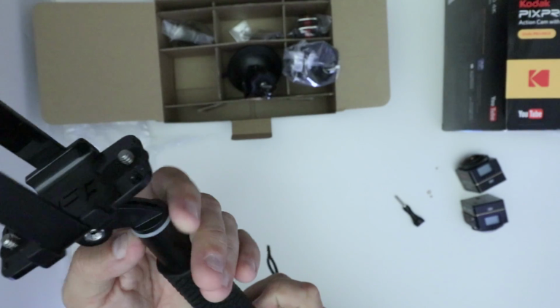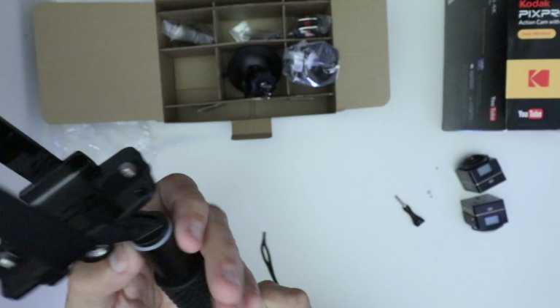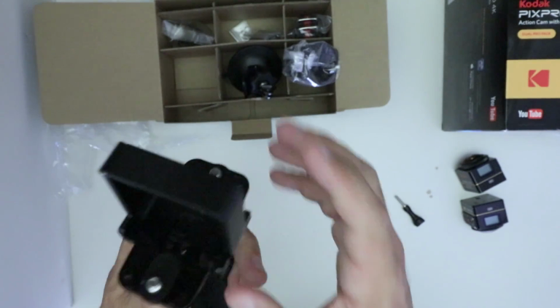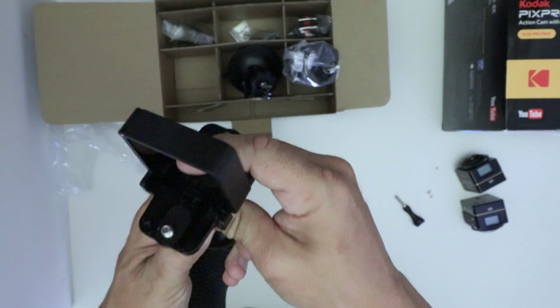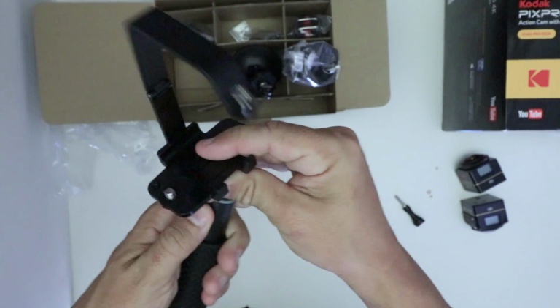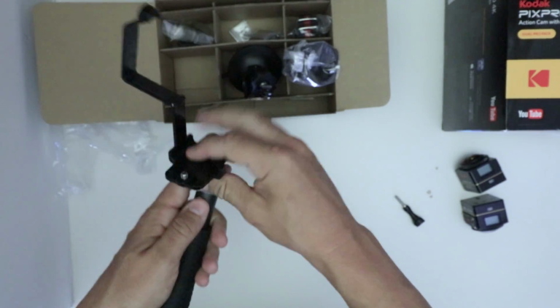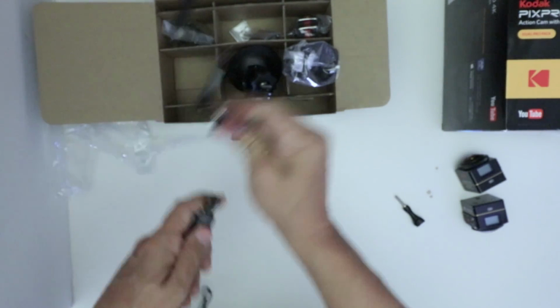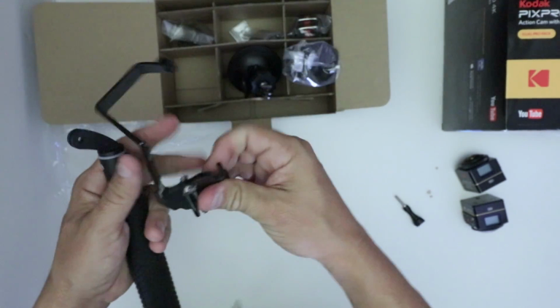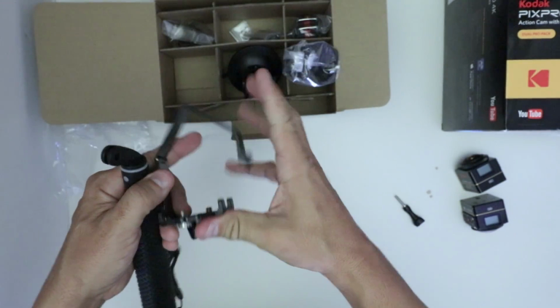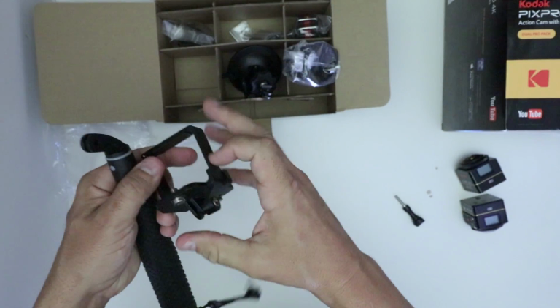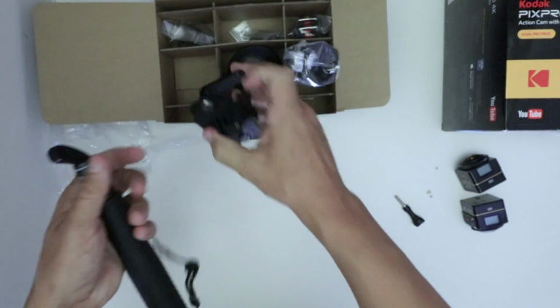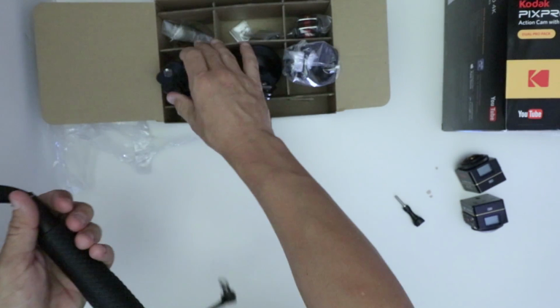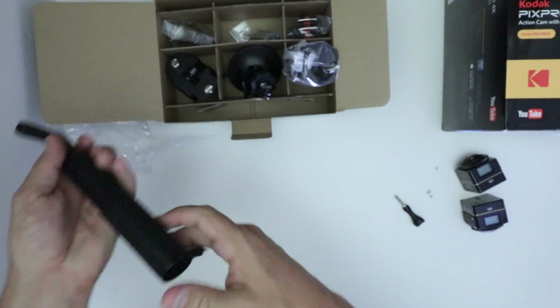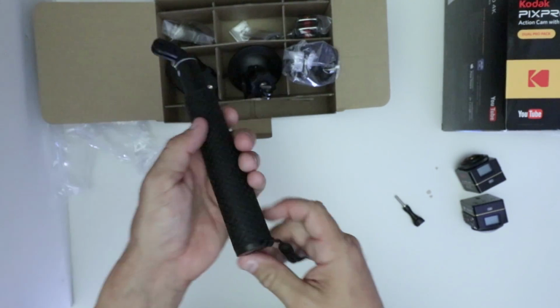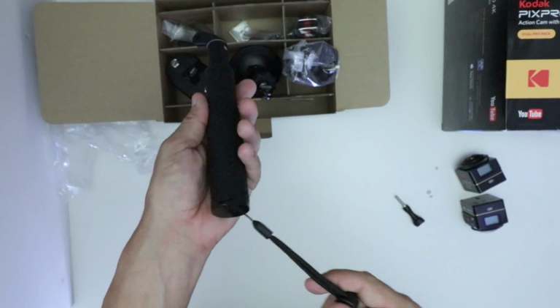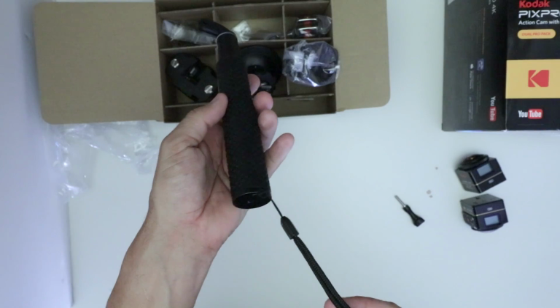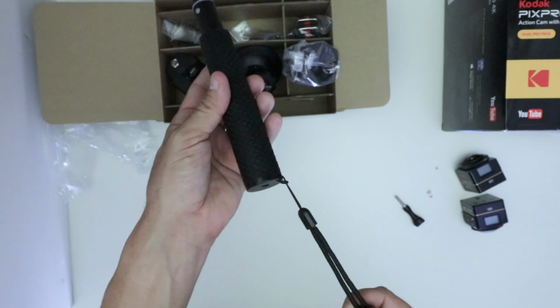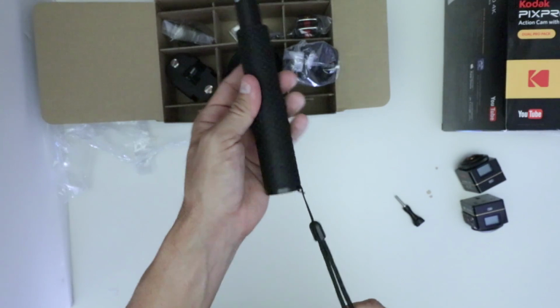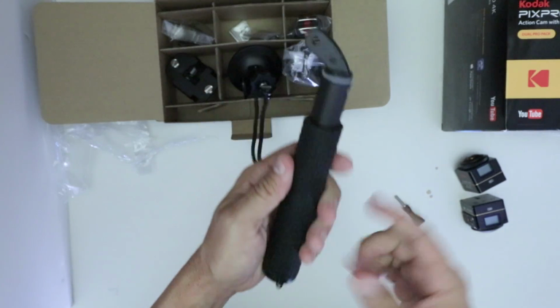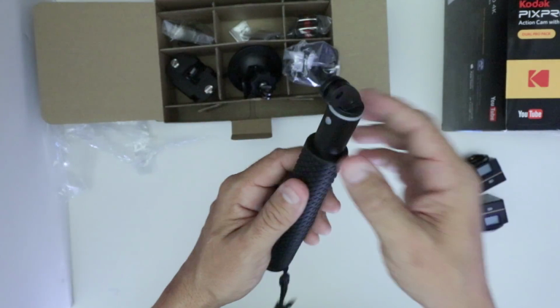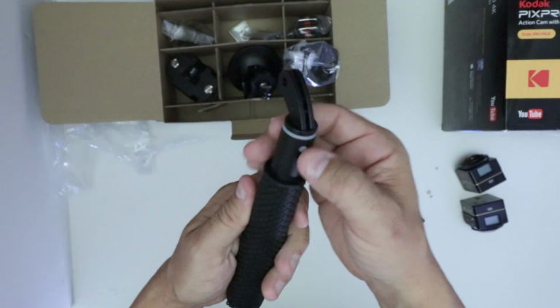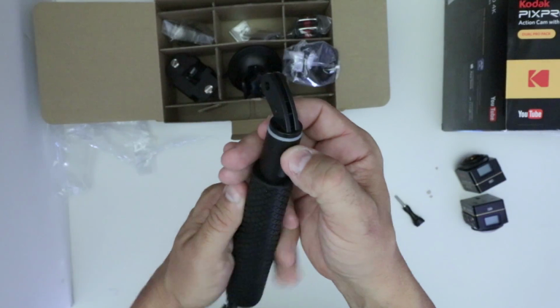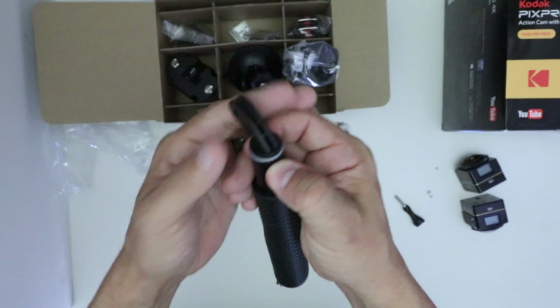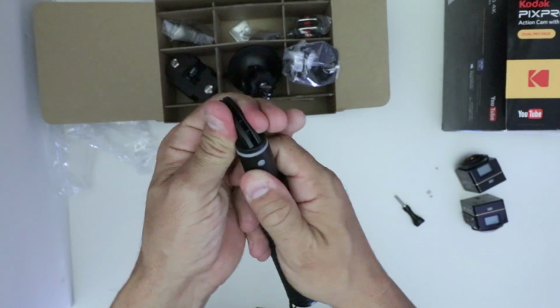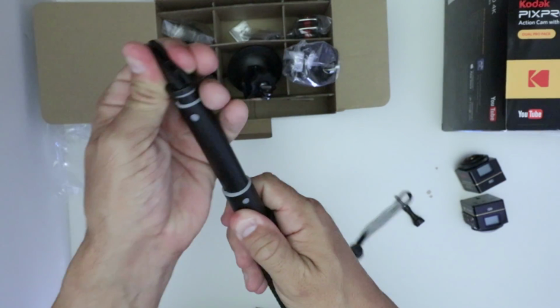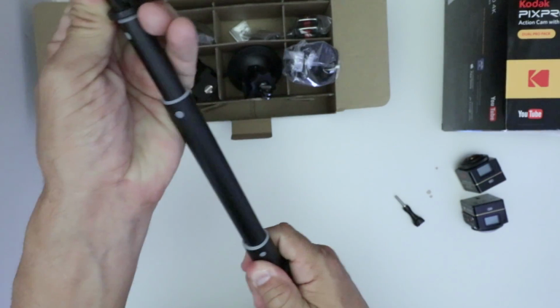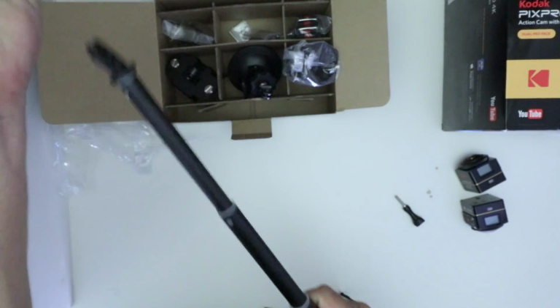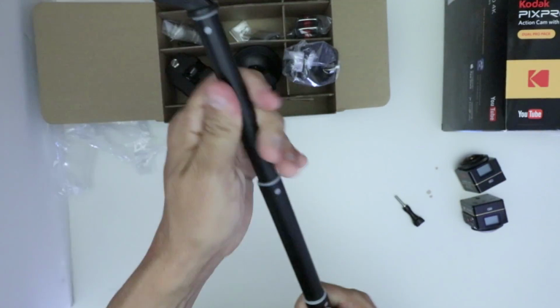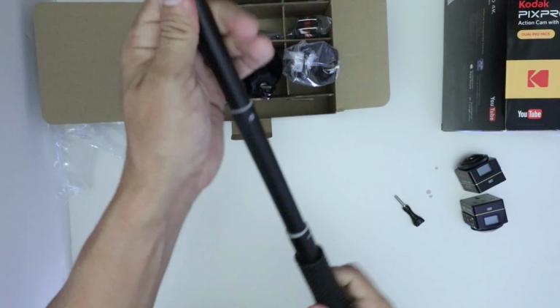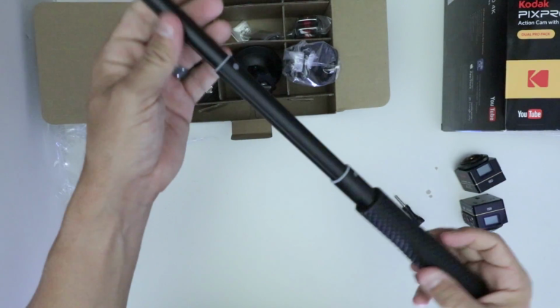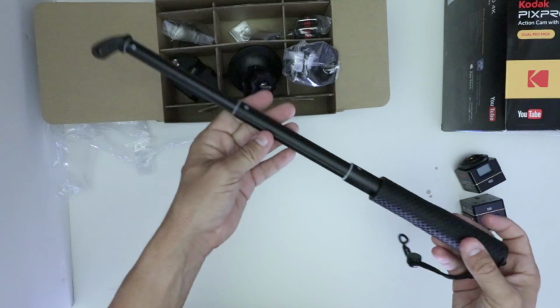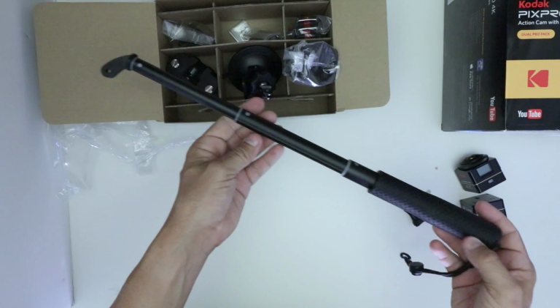Looks like this is just a single mount for just one camera. This is going to mount on here — it kind of looks like a selfie stick. This does extend — okay, so there's the extension. You can walk around with it, and it actually extends maybe about two feet.